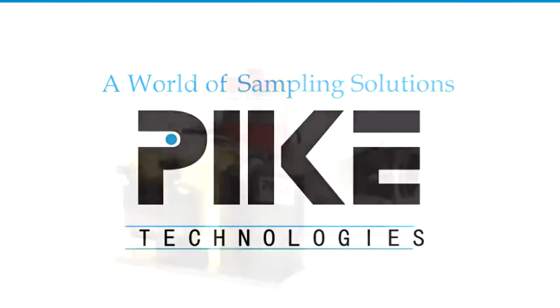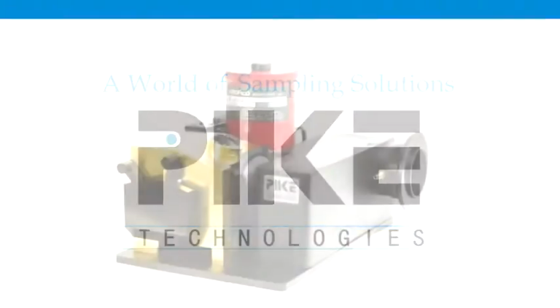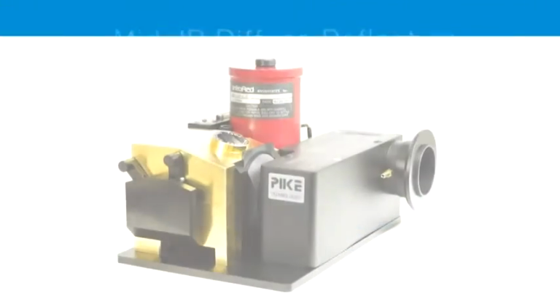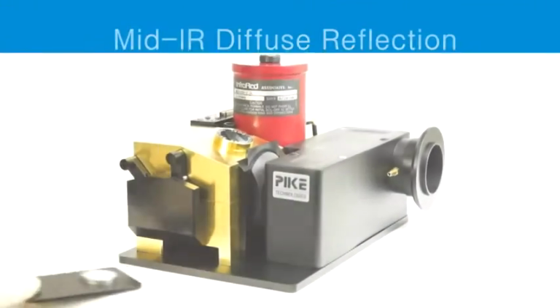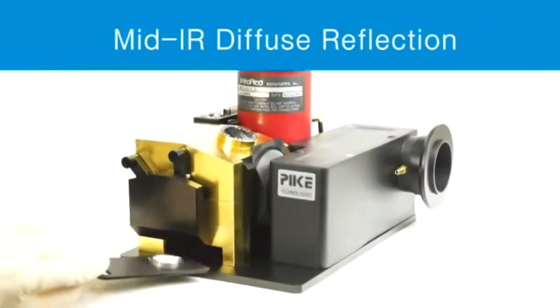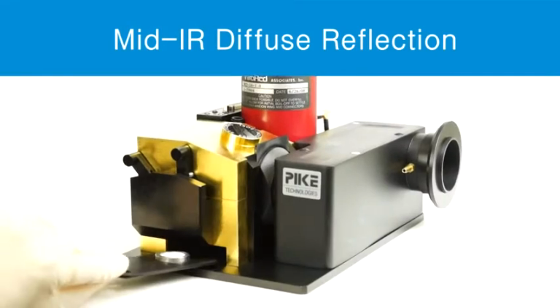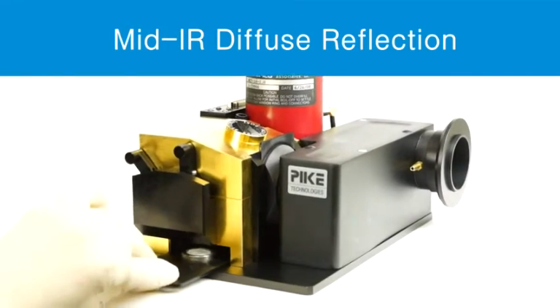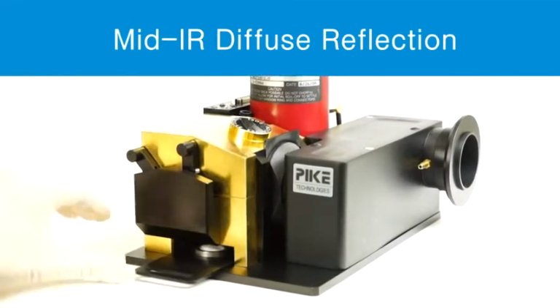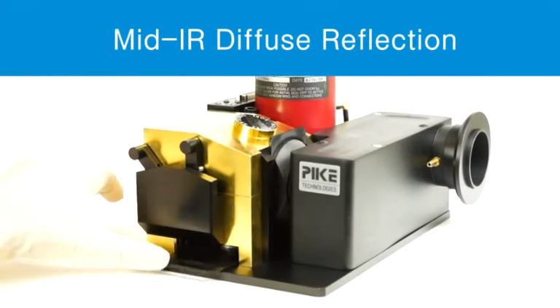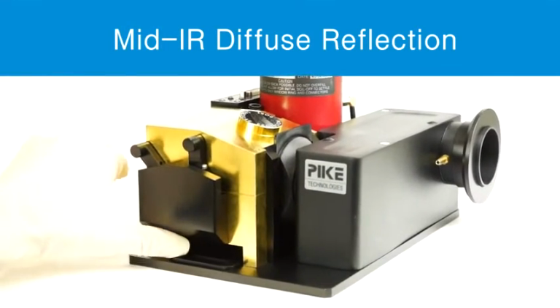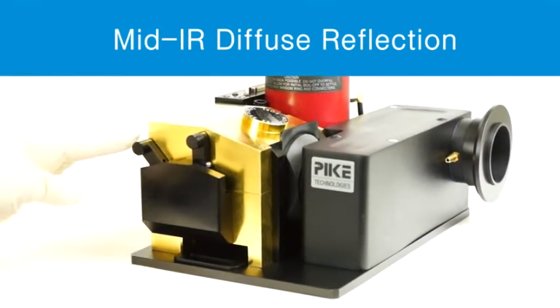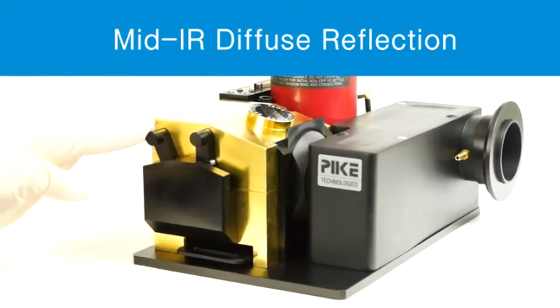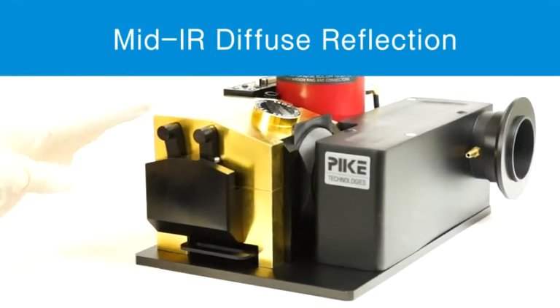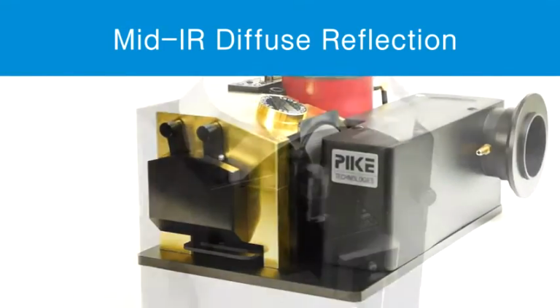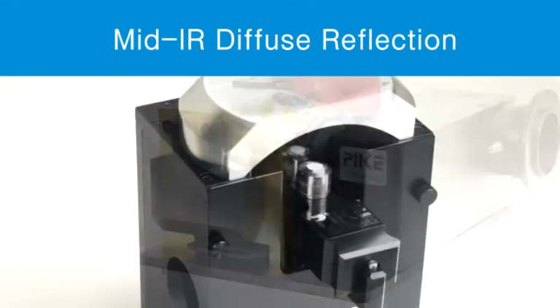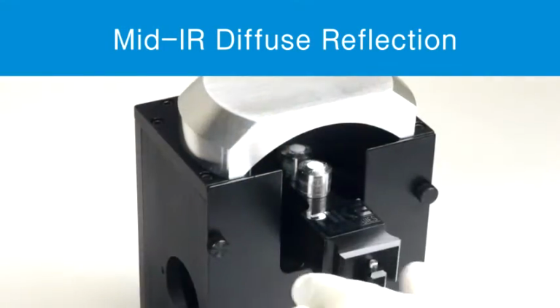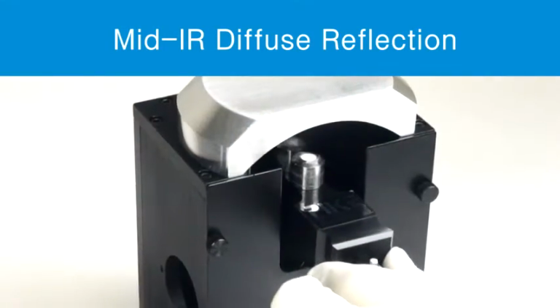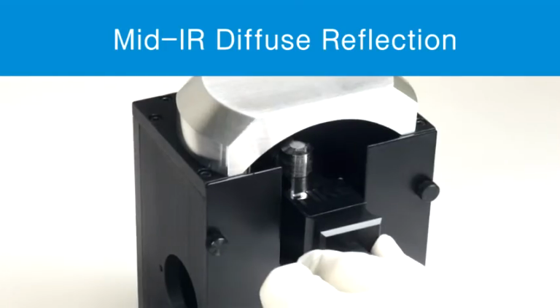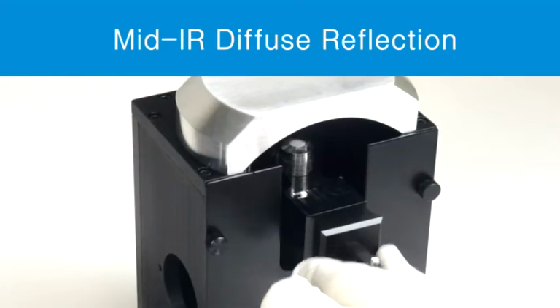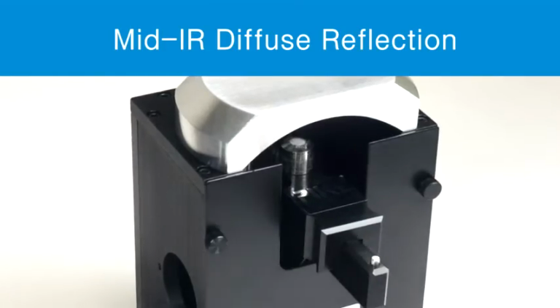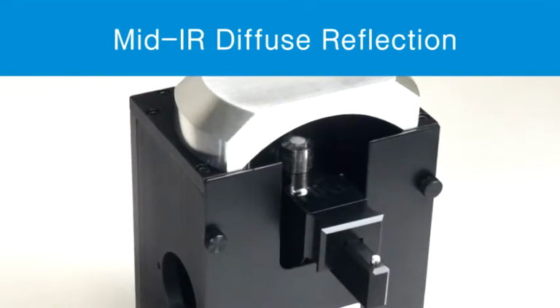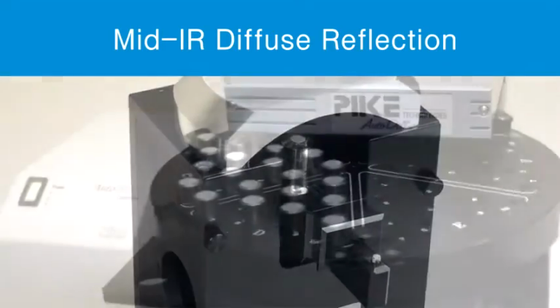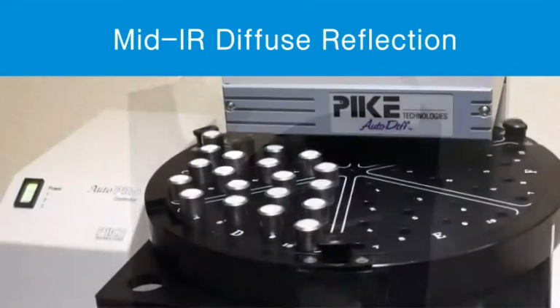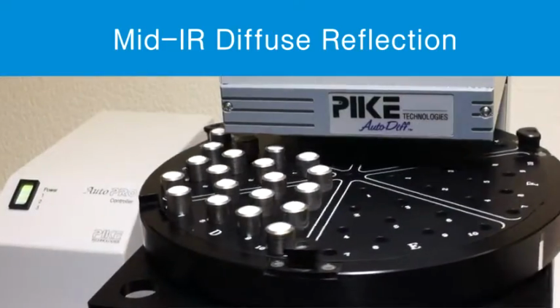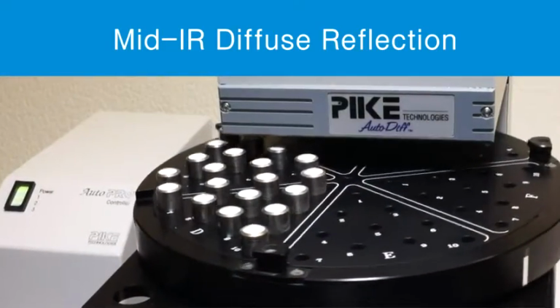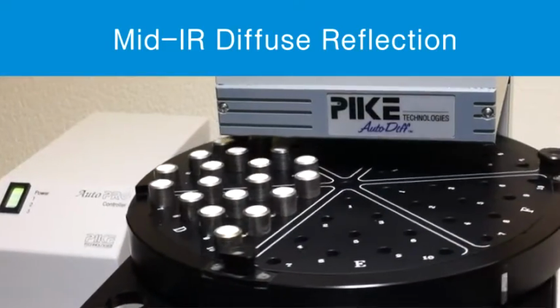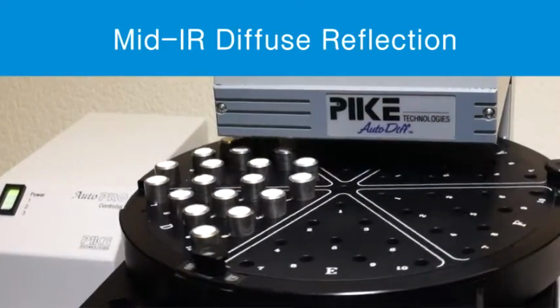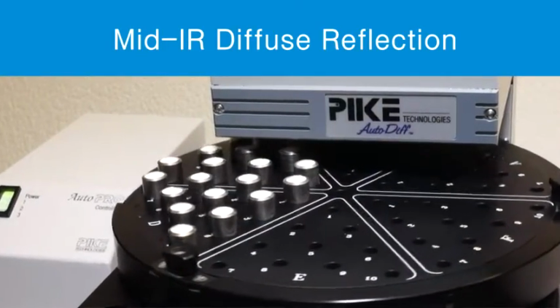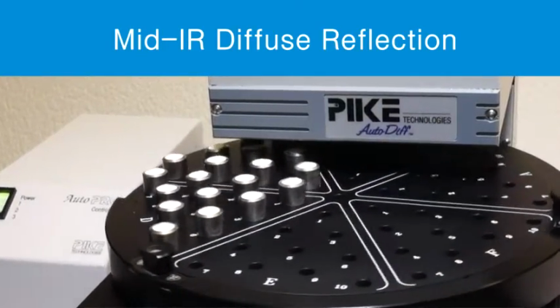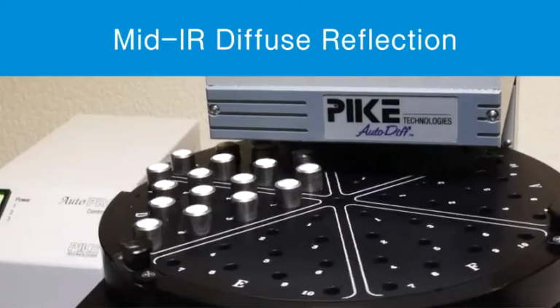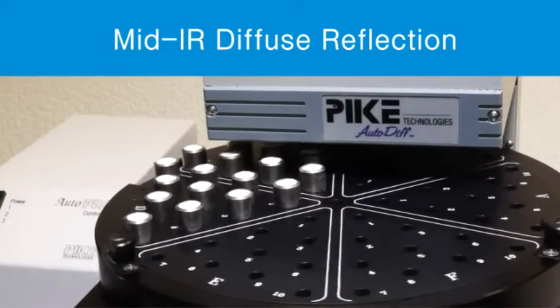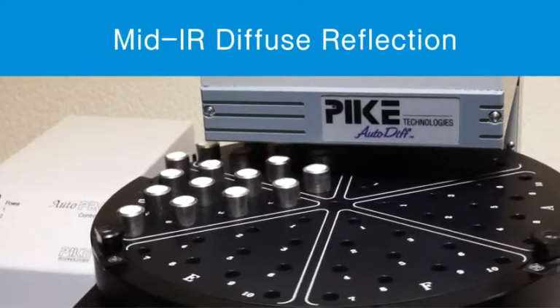For powders and crystalline materials, mid-infrared diffuse reflection sampling is a sensitive technique without the hassle of making a pellet. Published research has provided a wealth of information regarding factors affecting spectral quality.